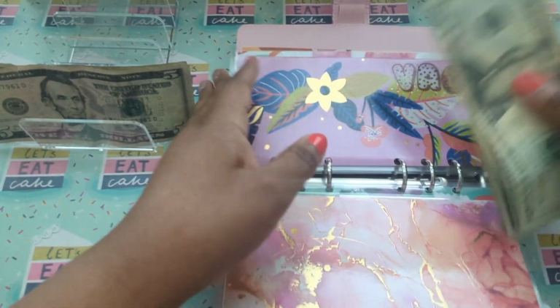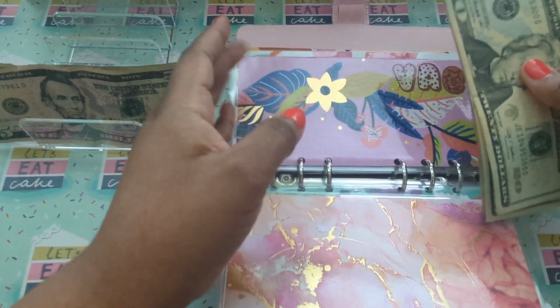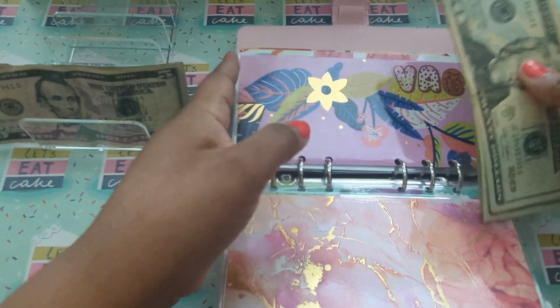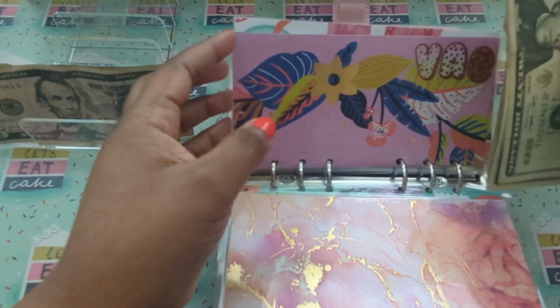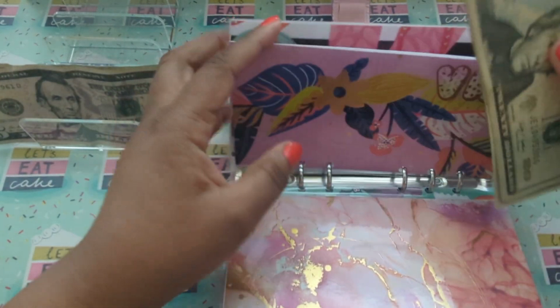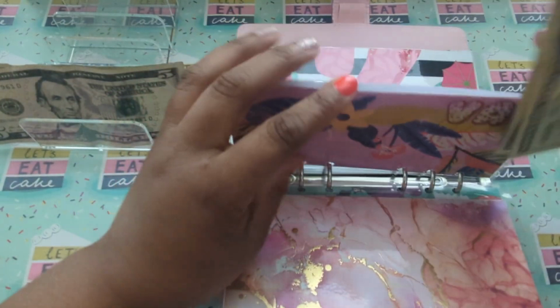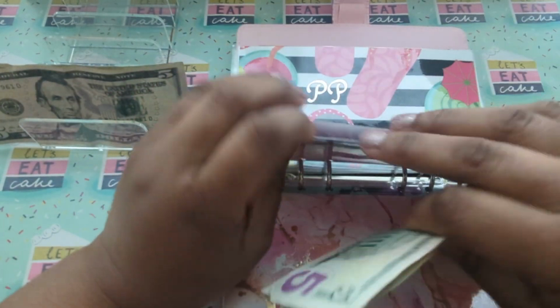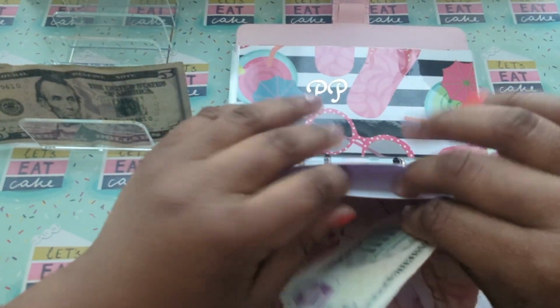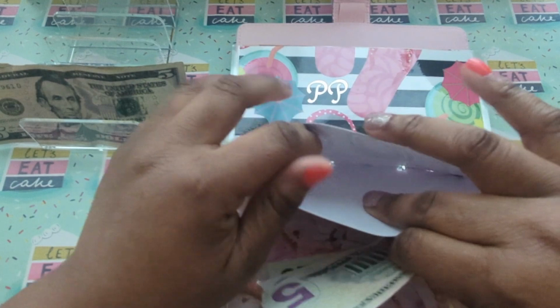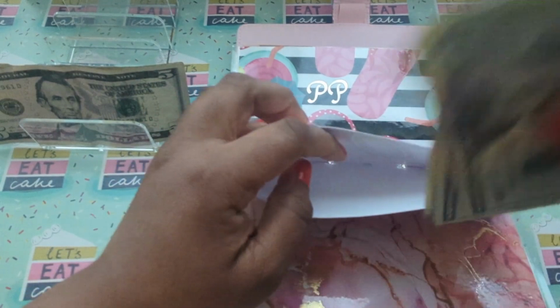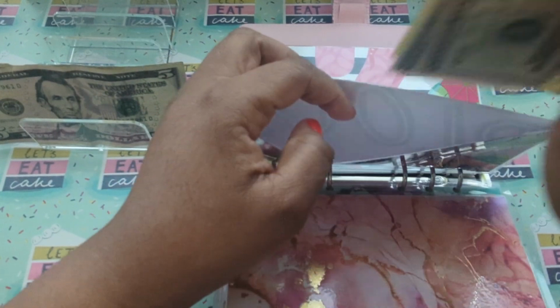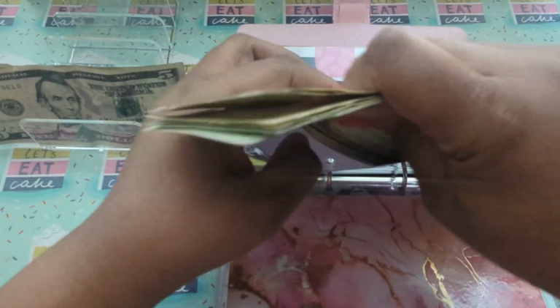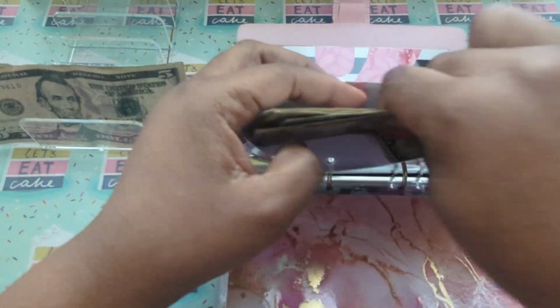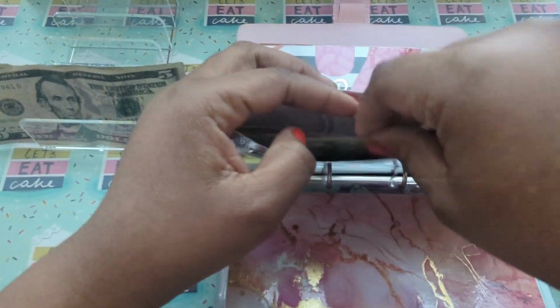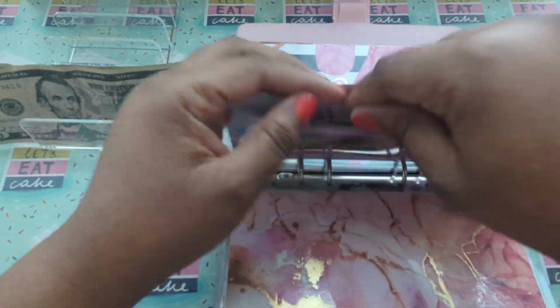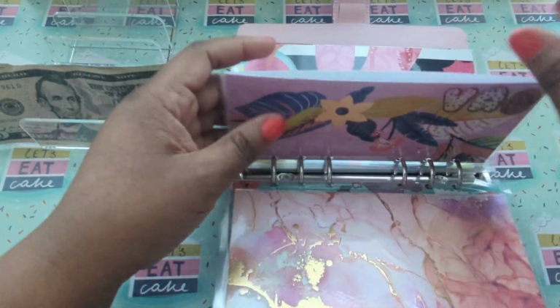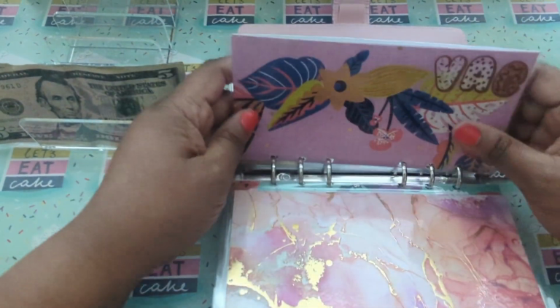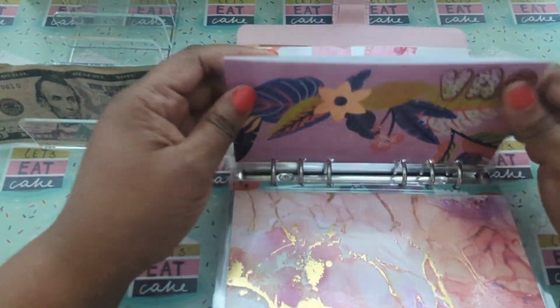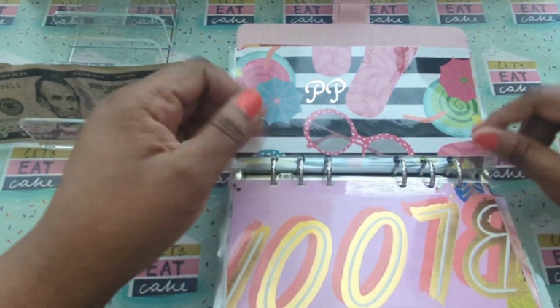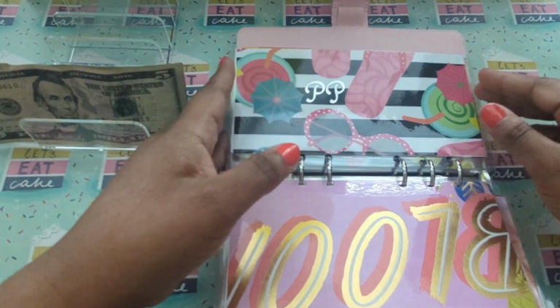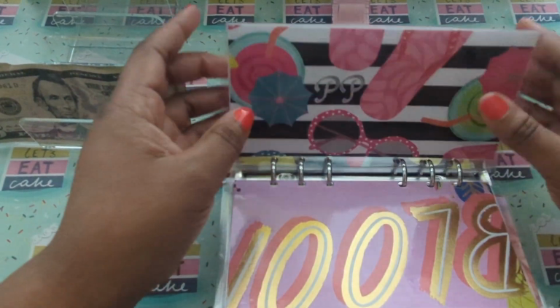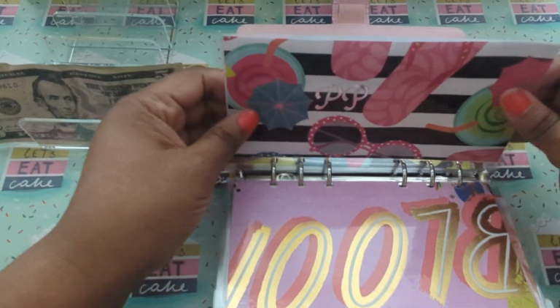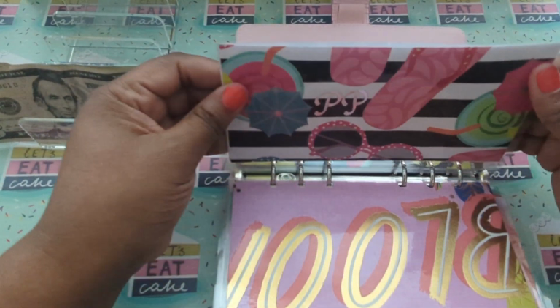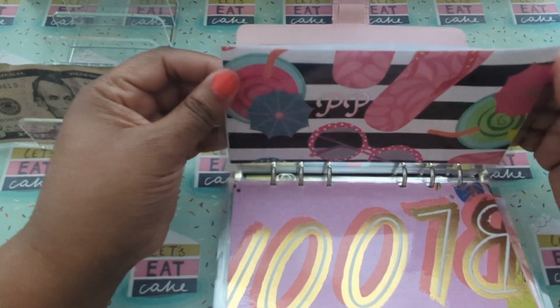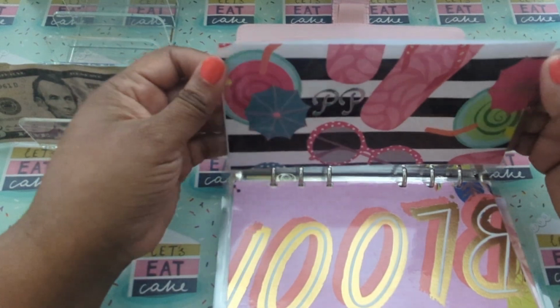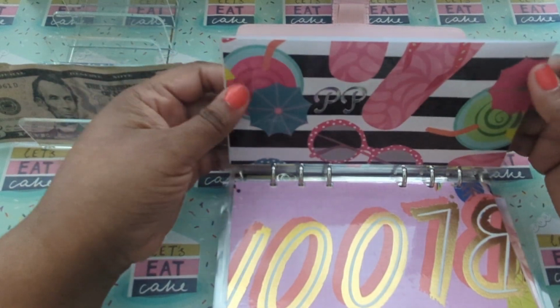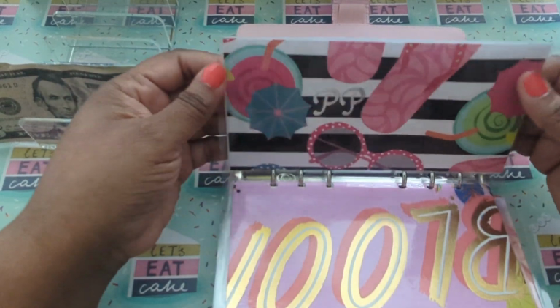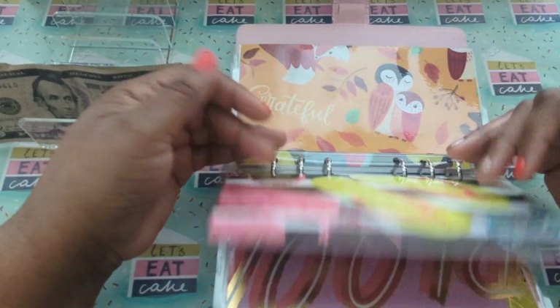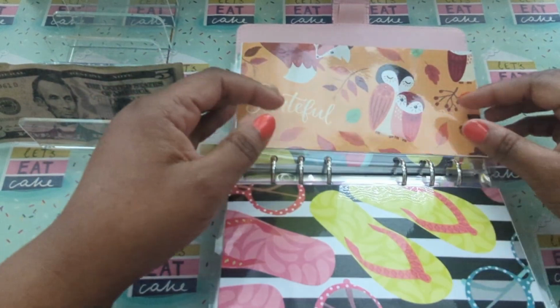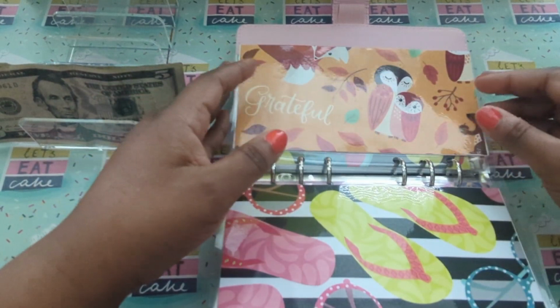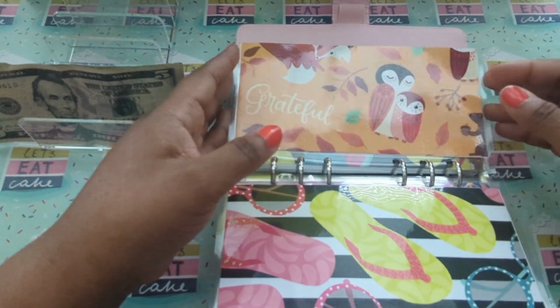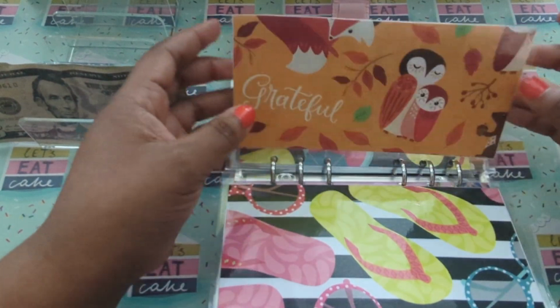That is $100 towards vacation. All right, passport — I'm not doing anything this week for it.